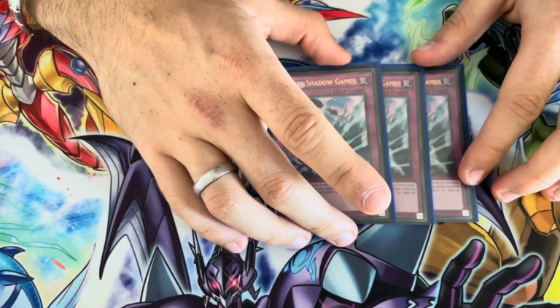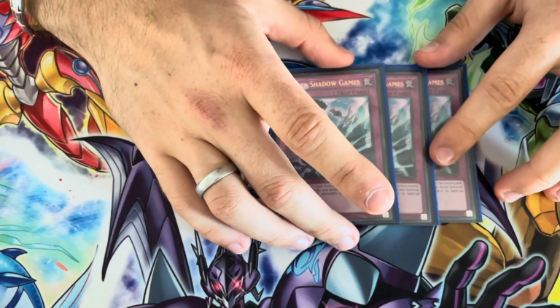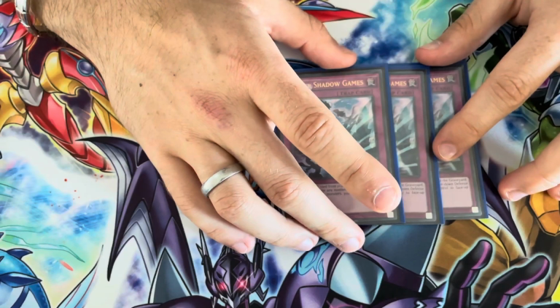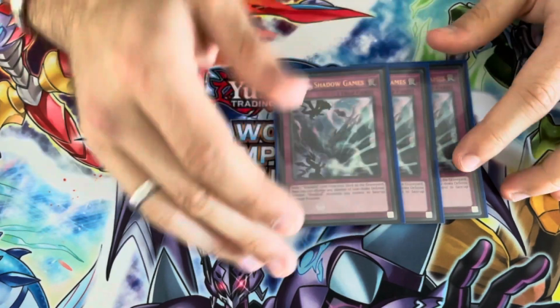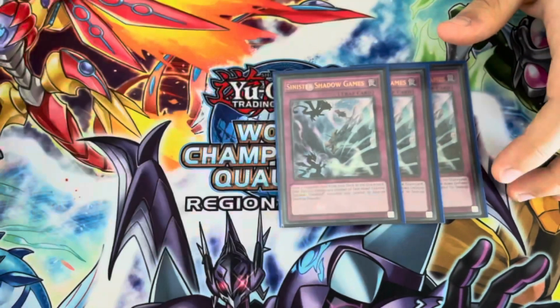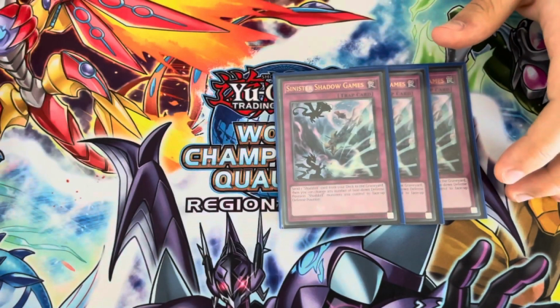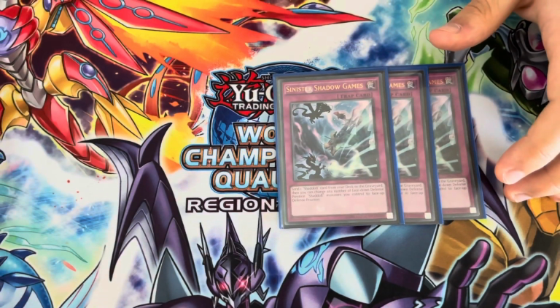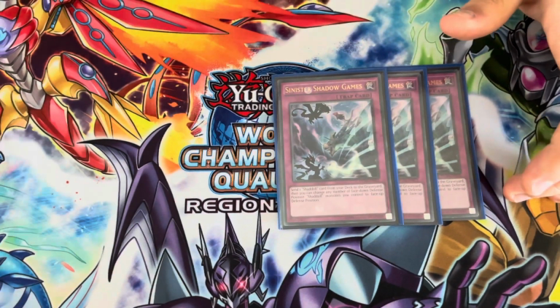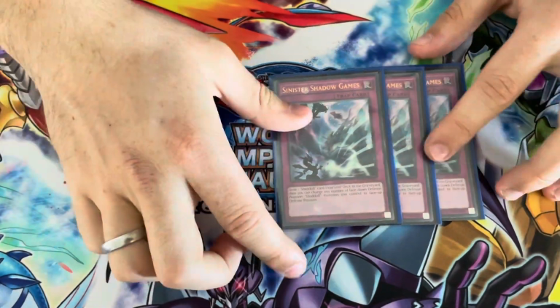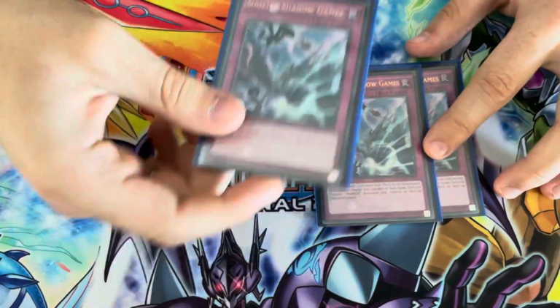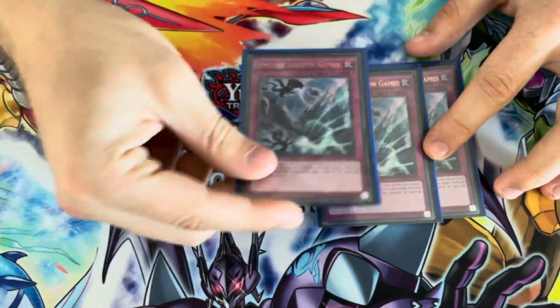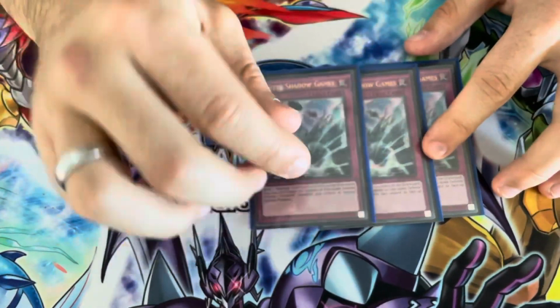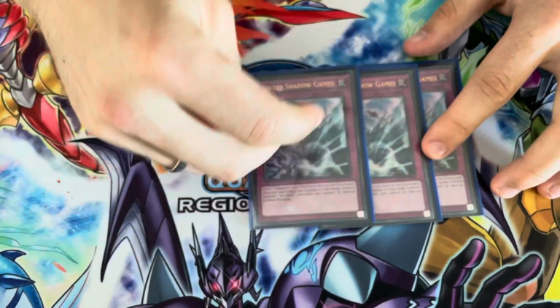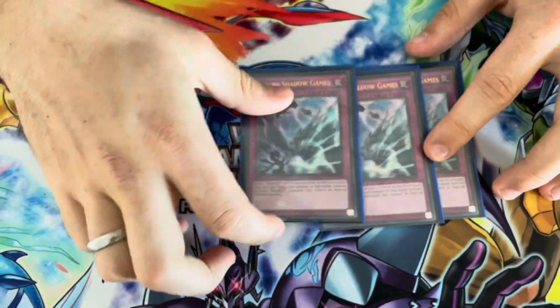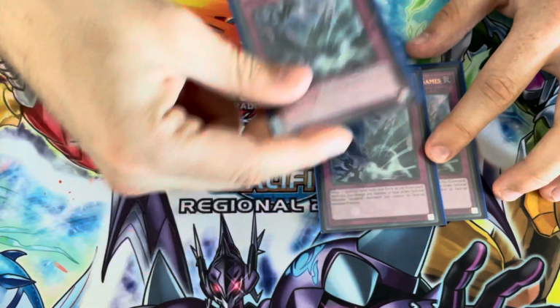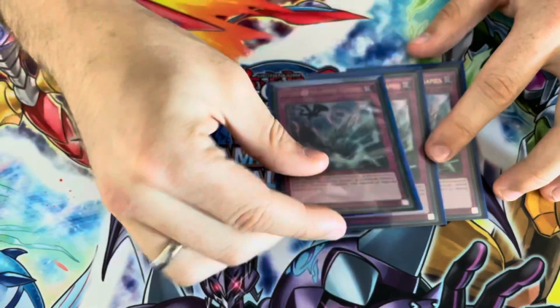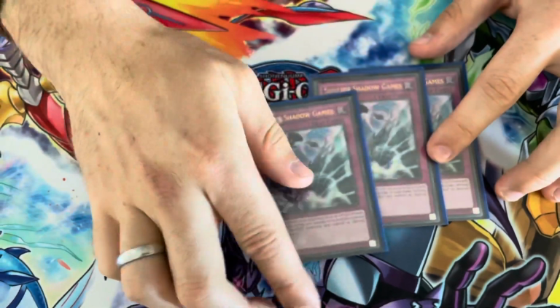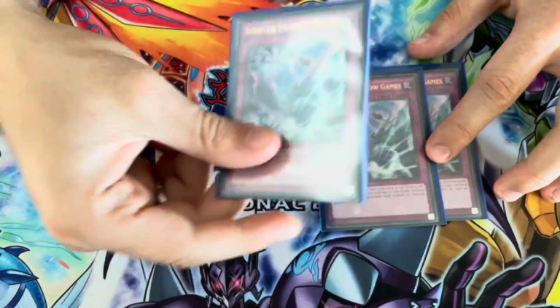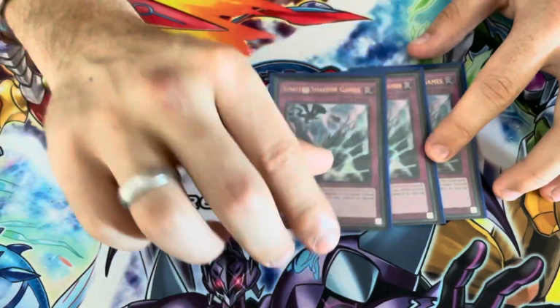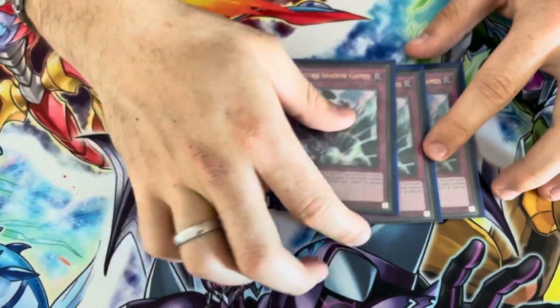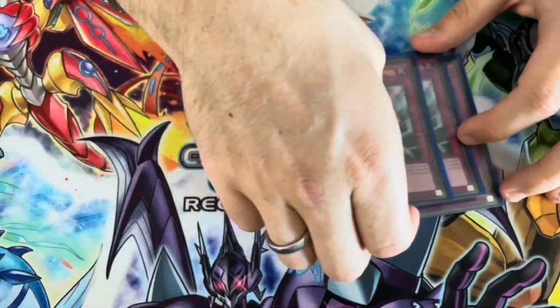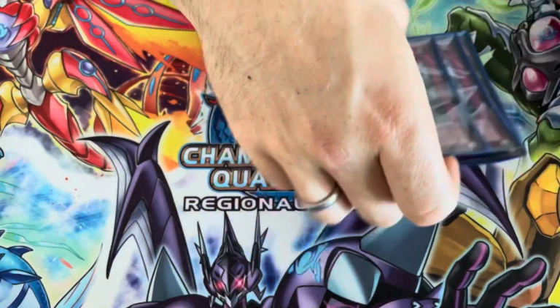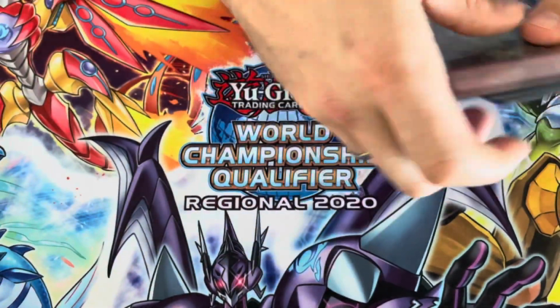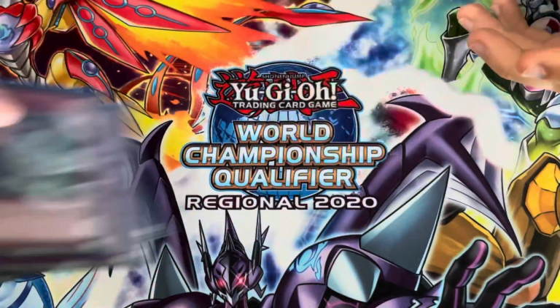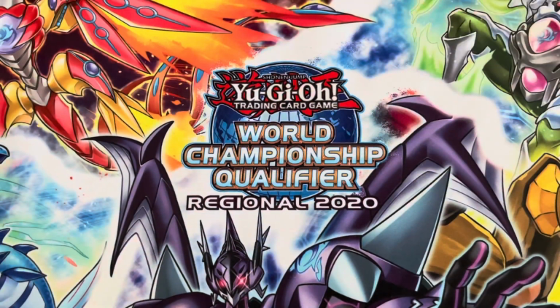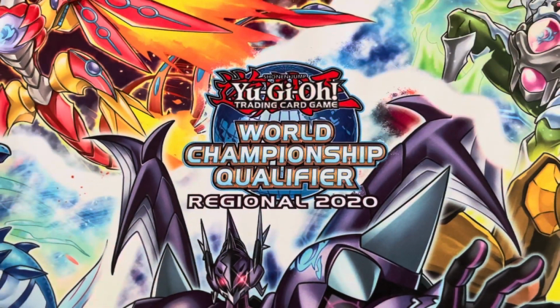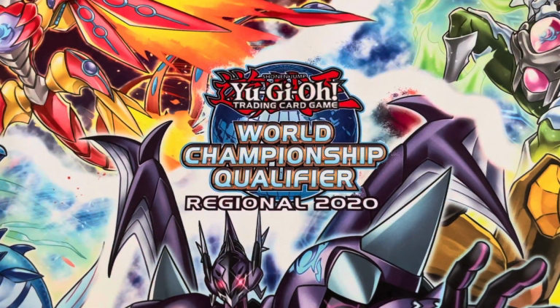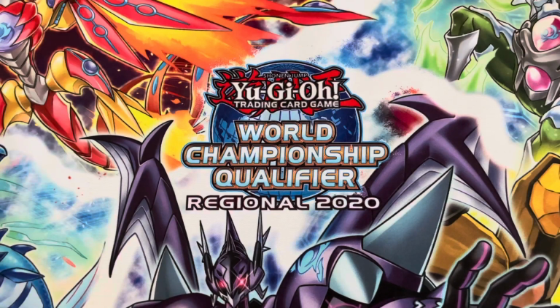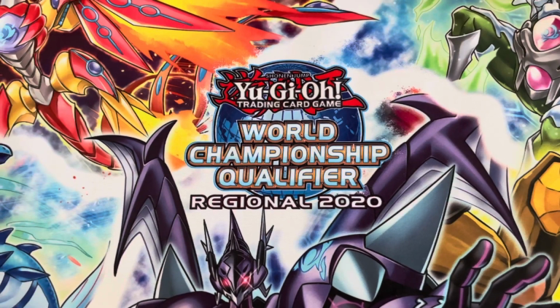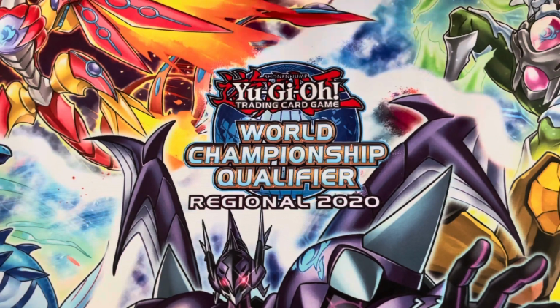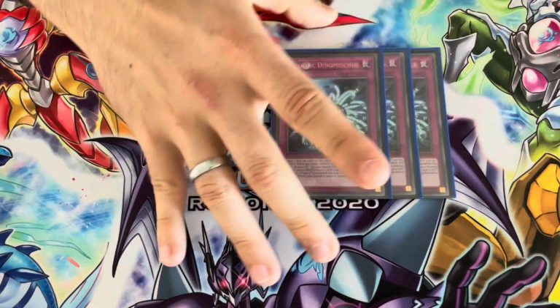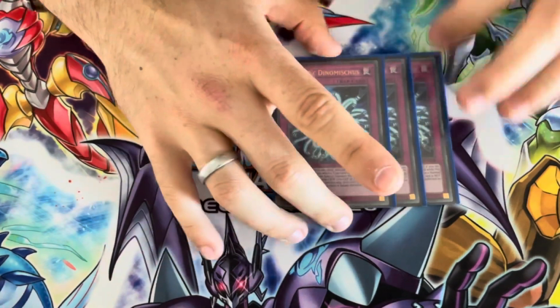For your Shaddoll traps, we're playing Sinister Shadow Games — the ability to Foolish Burial a Shaddoll and flip one is insane, and it's not once per turn. This gets all your engines started. Do it at the end phase and you're good to go.